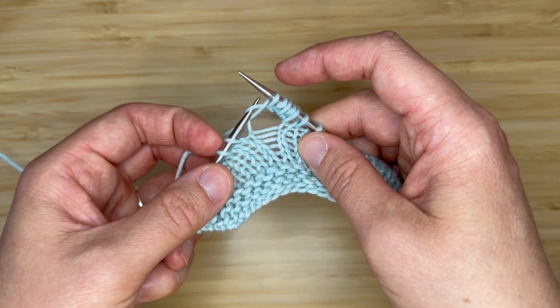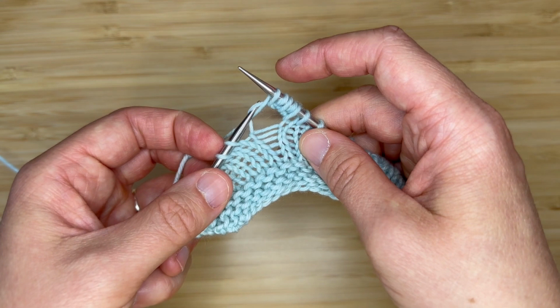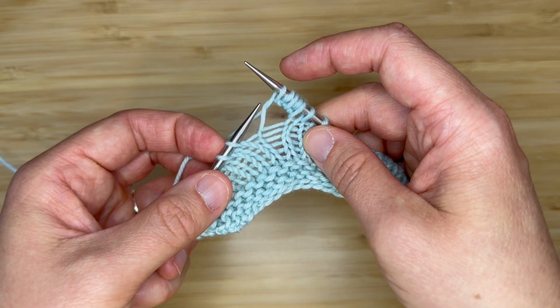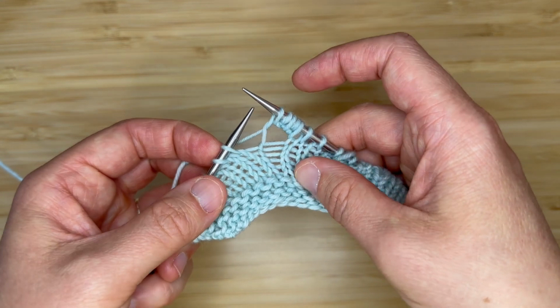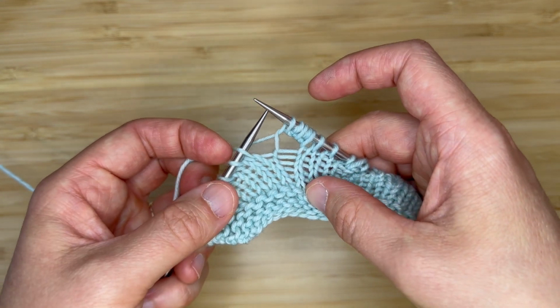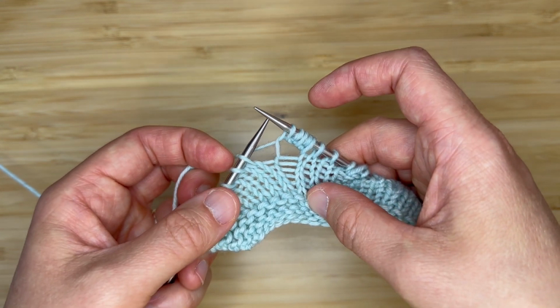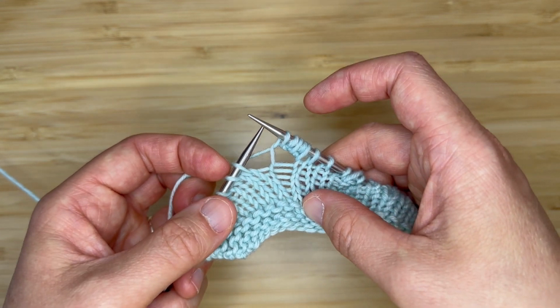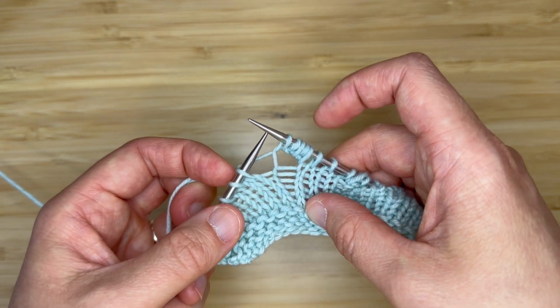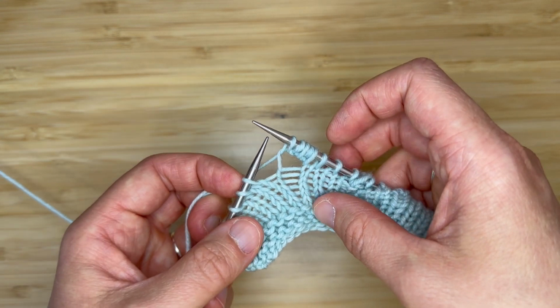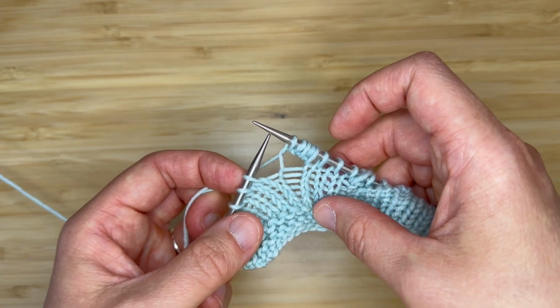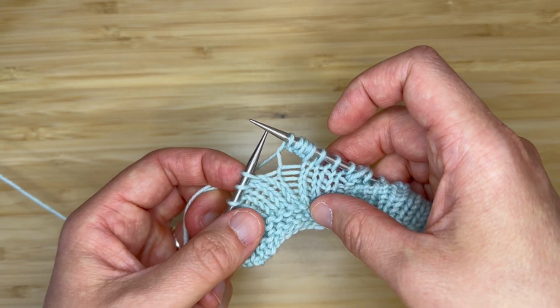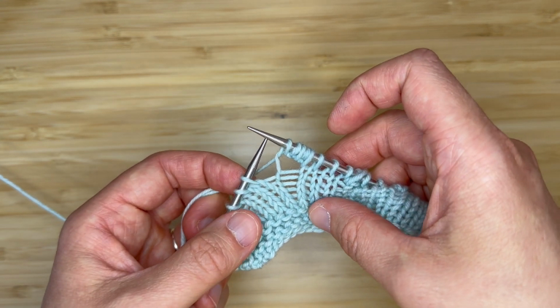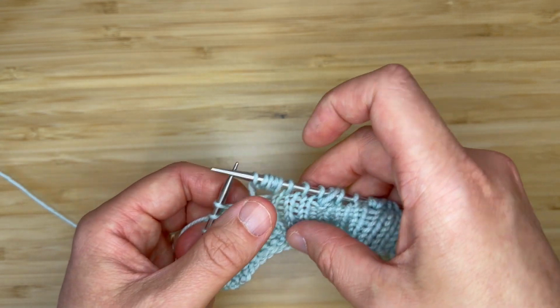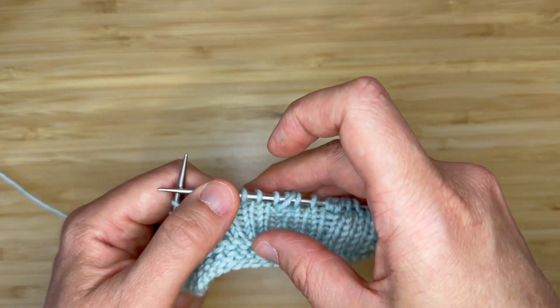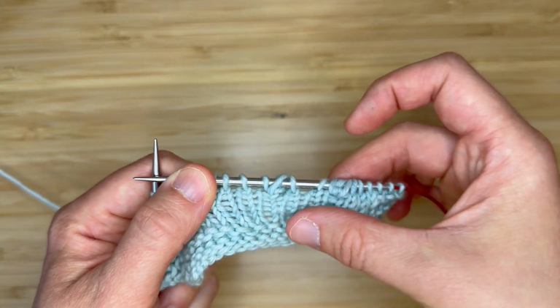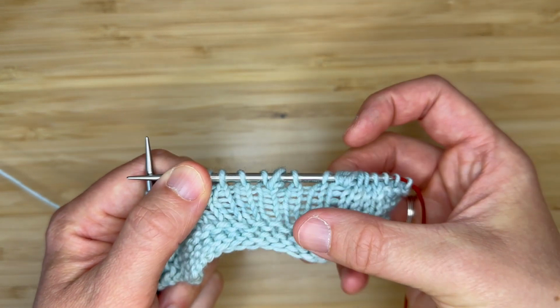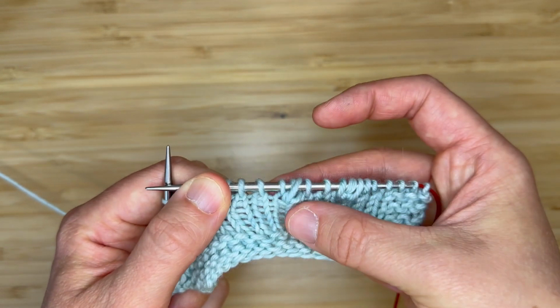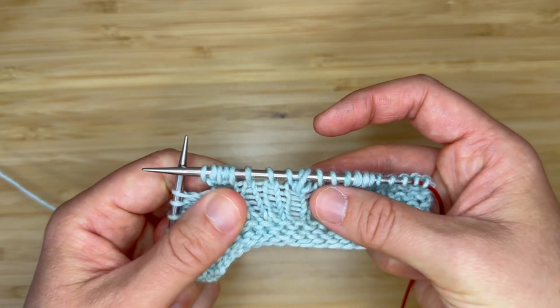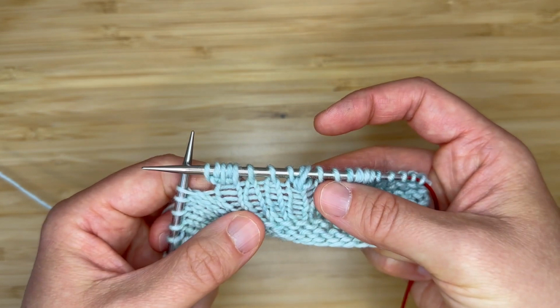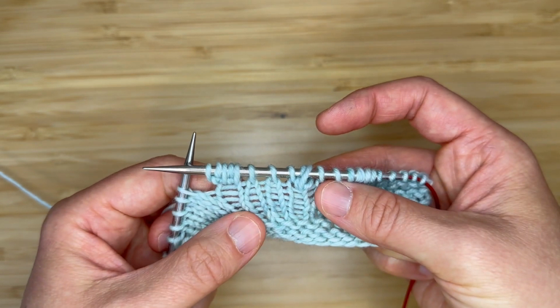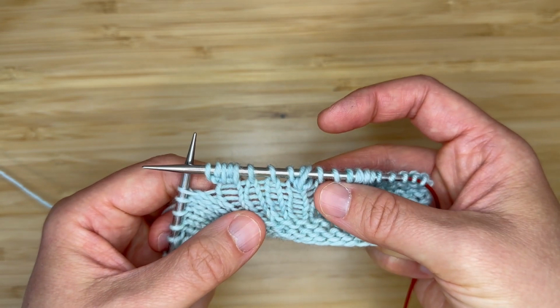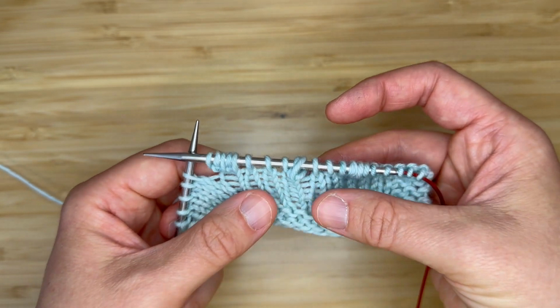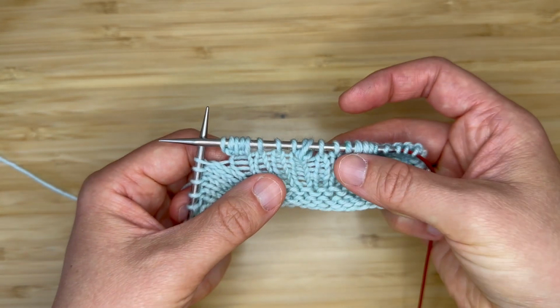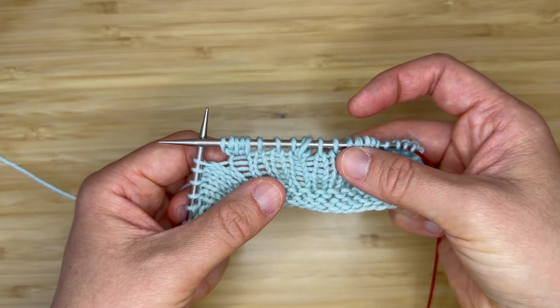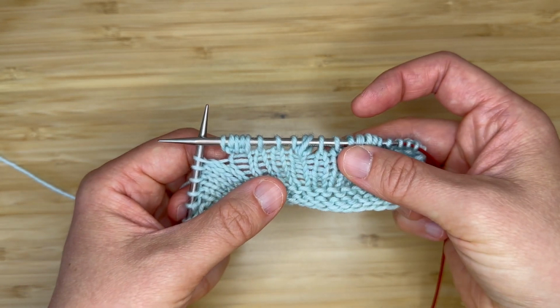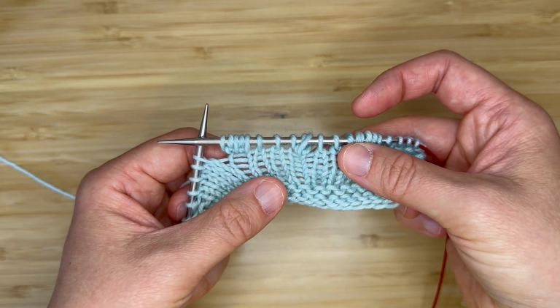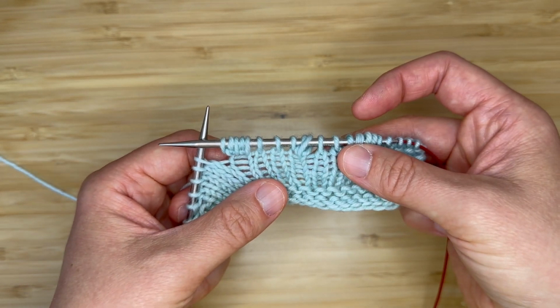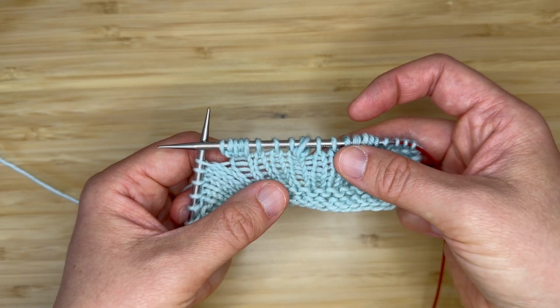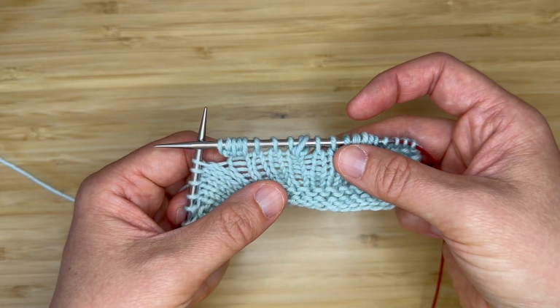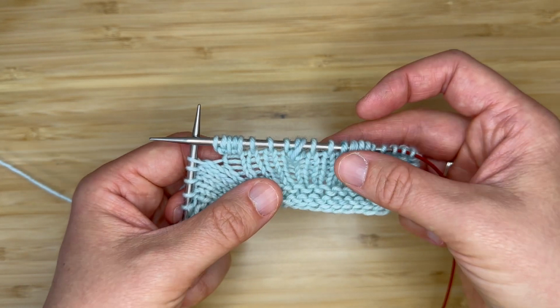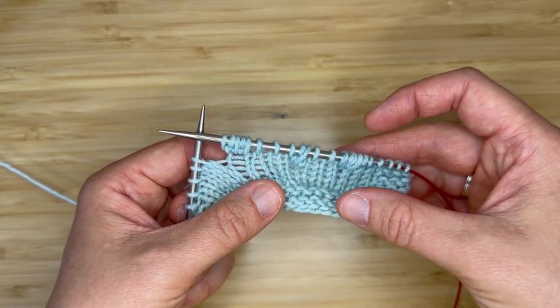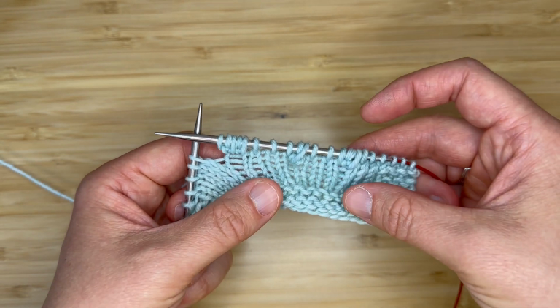Now you're ready to drop that off of your left-hand needle, and that's how you work the three and five-stitch increases in my new sweater pattern. I hope you enjoyed the tutorial. Thank you so much for watching.